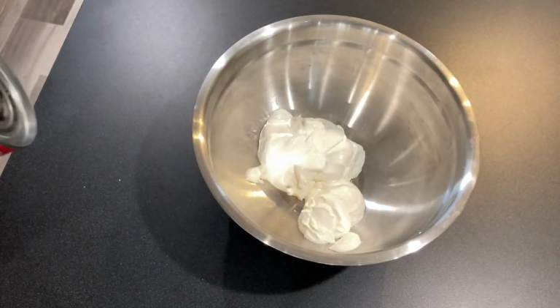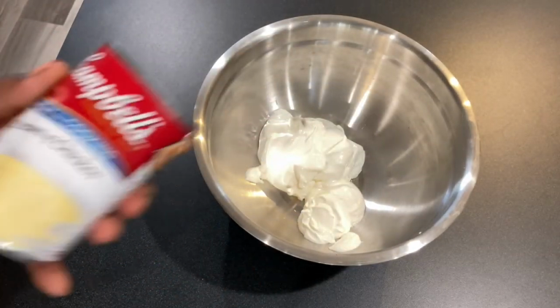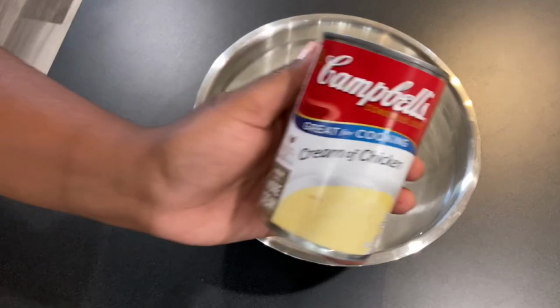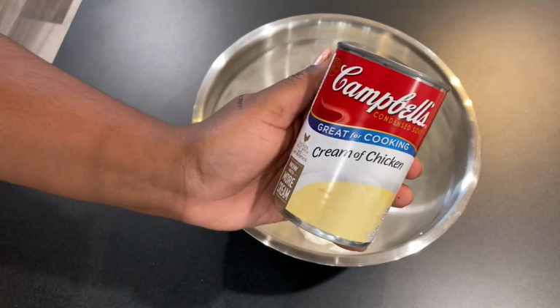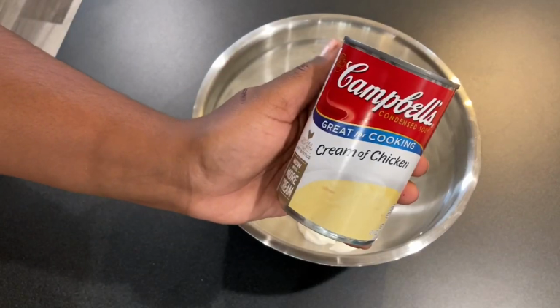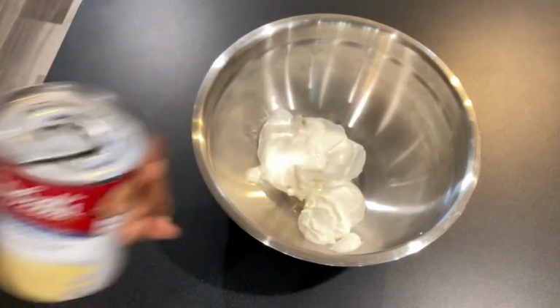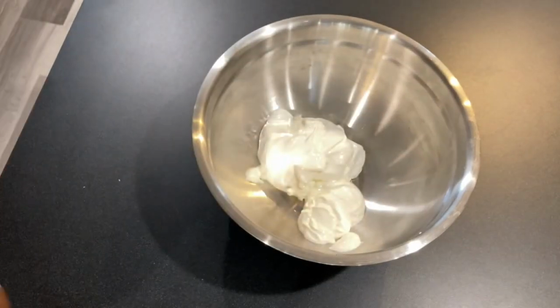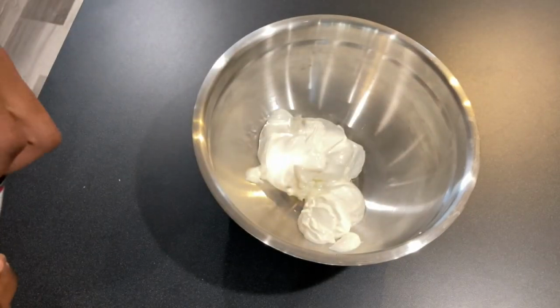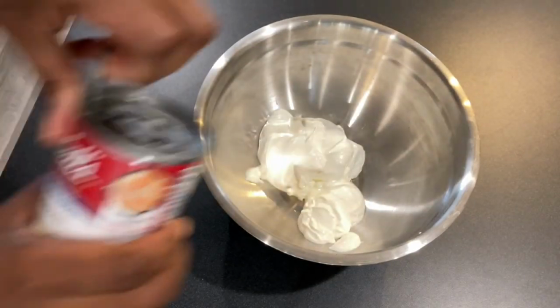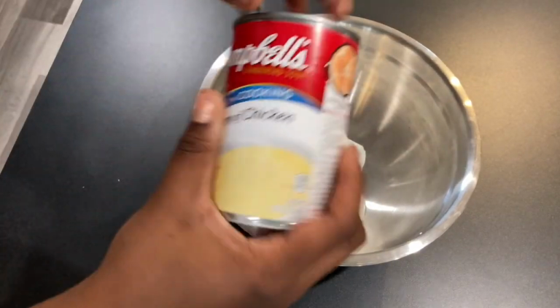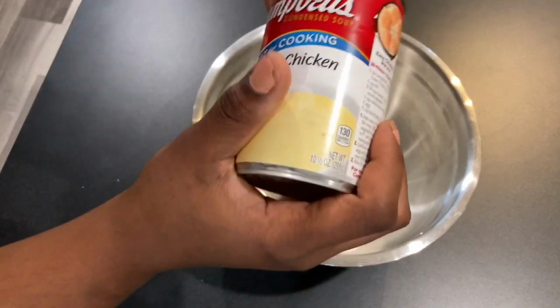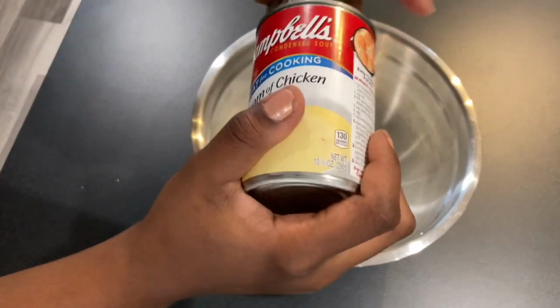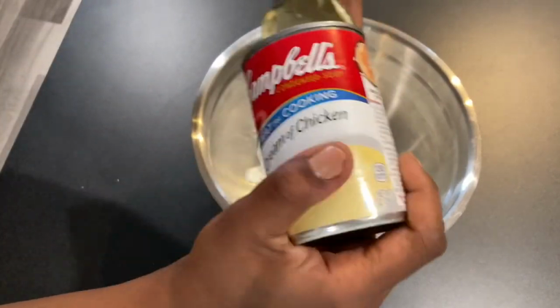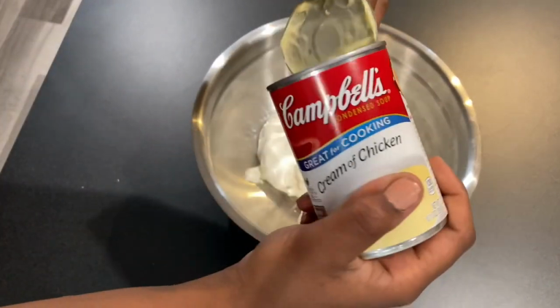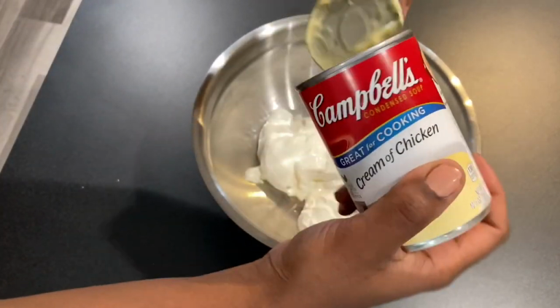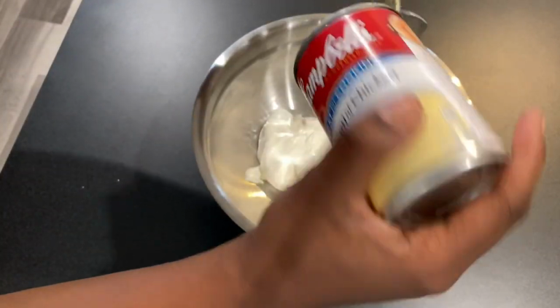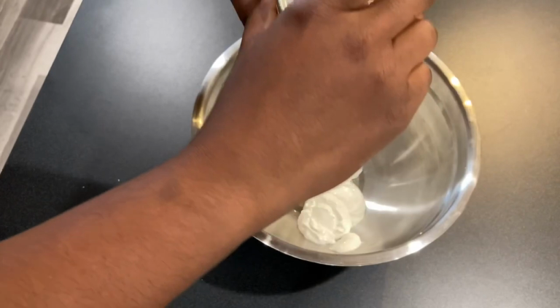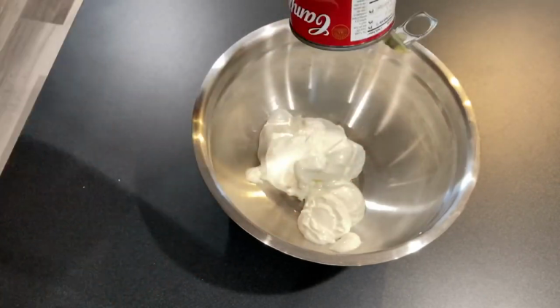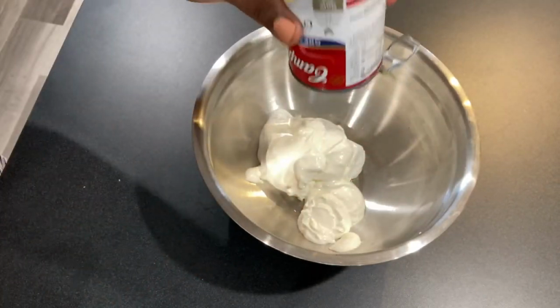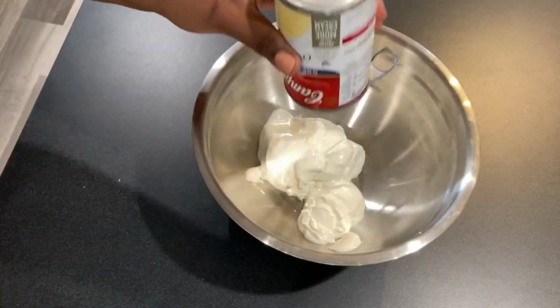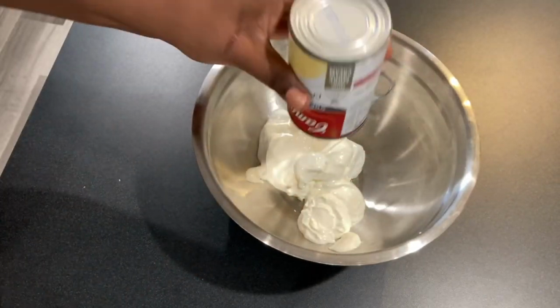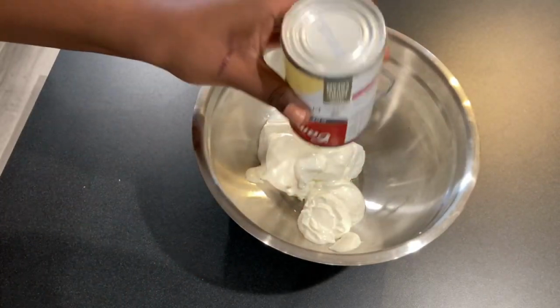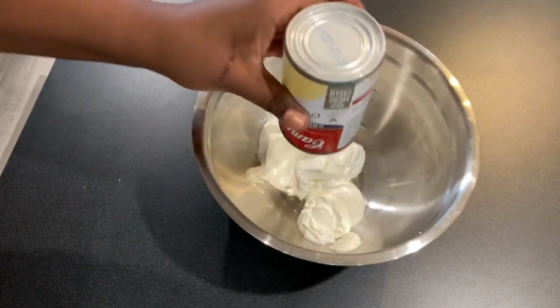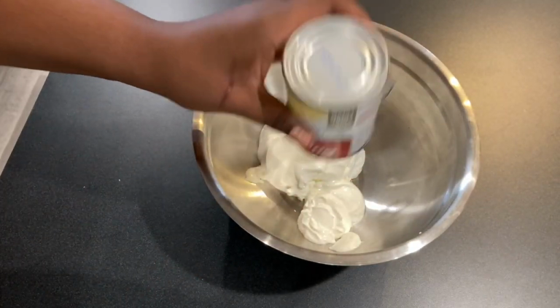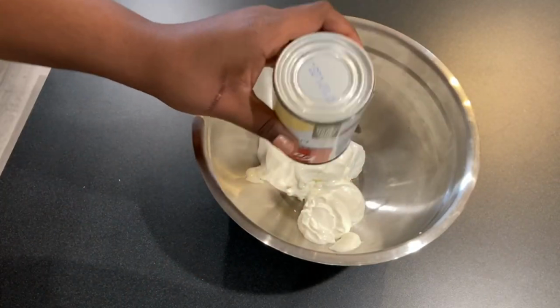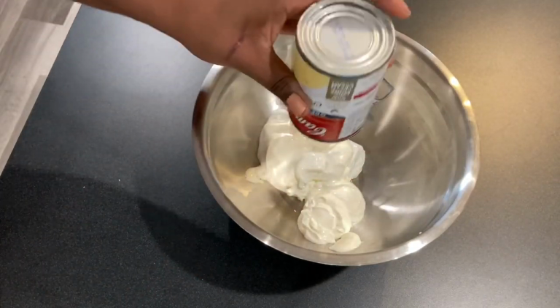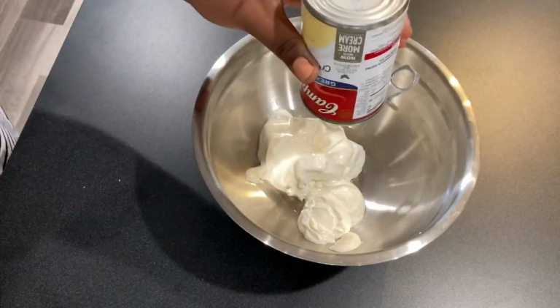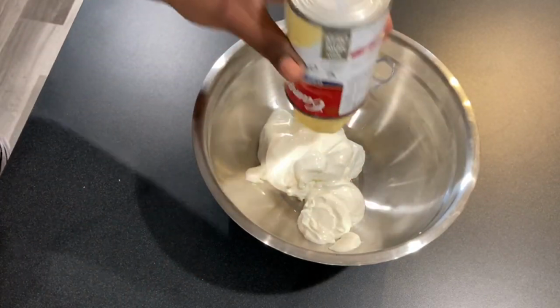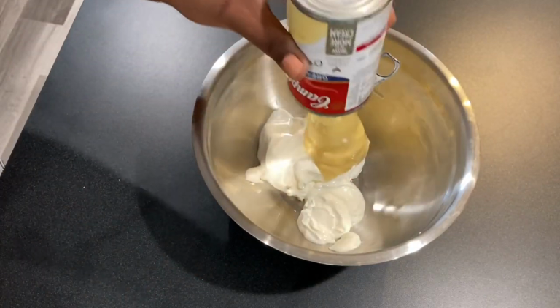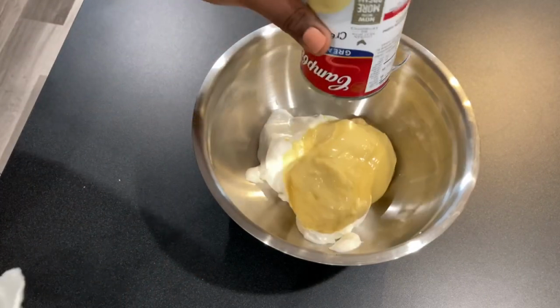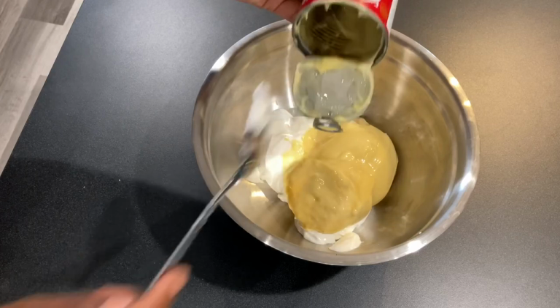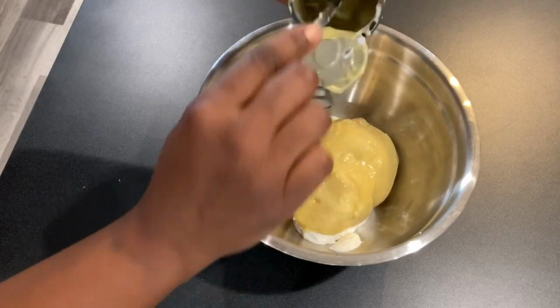Now that all the sour cream's in there, we're gonna put a can of cream of chicken soup in there — just dump that big blob of yellow out into the sour cream. Looks disgusting, tastes delicious.